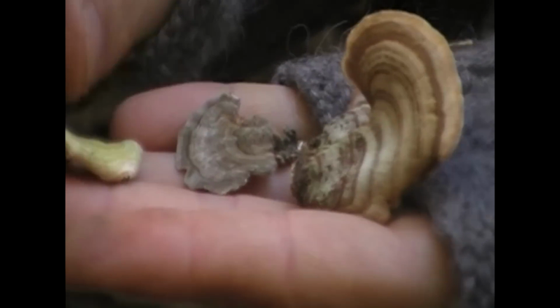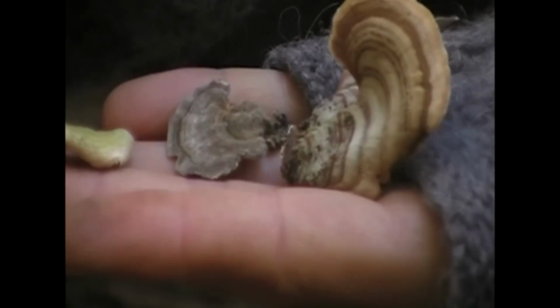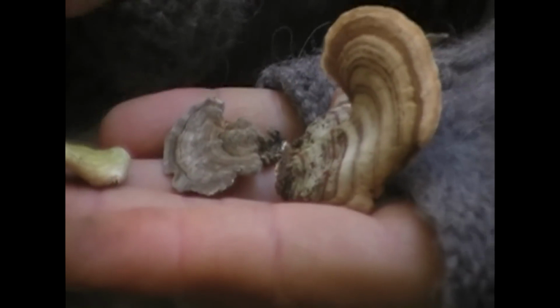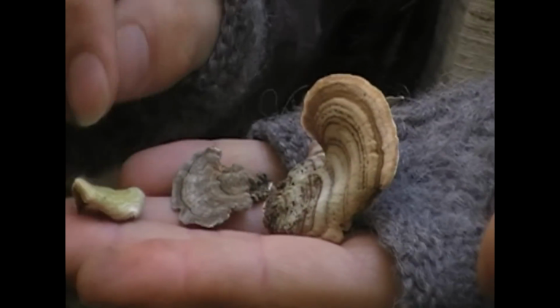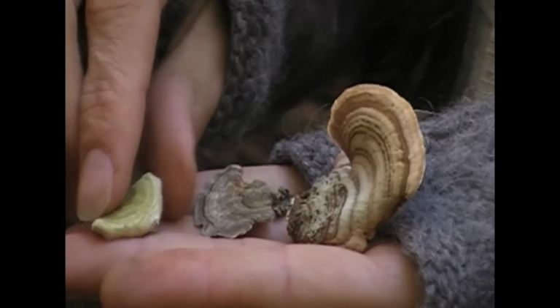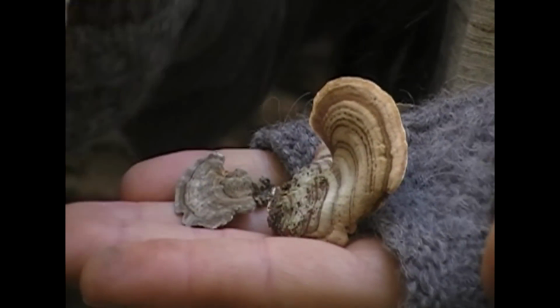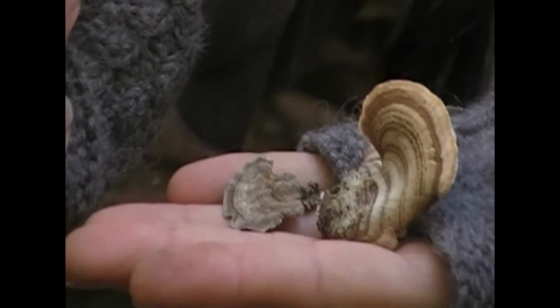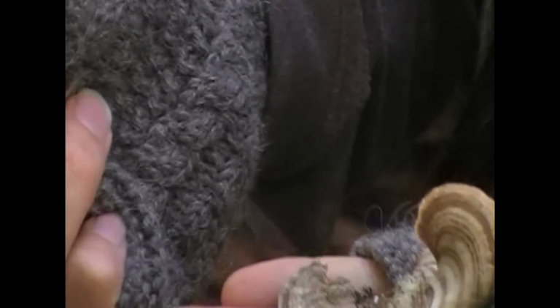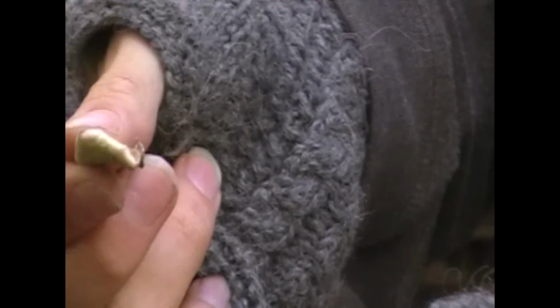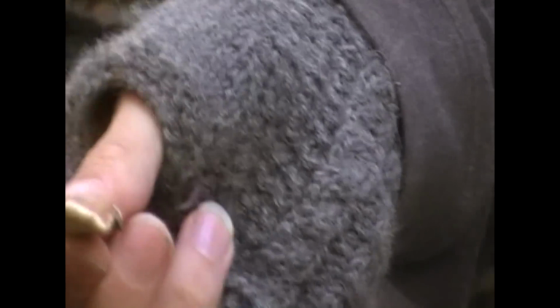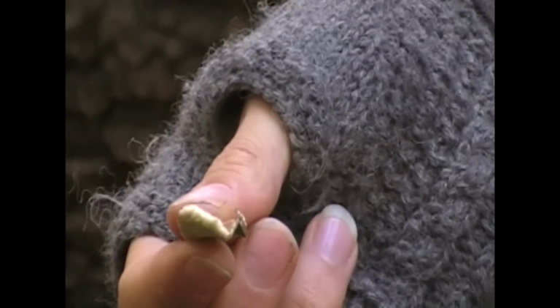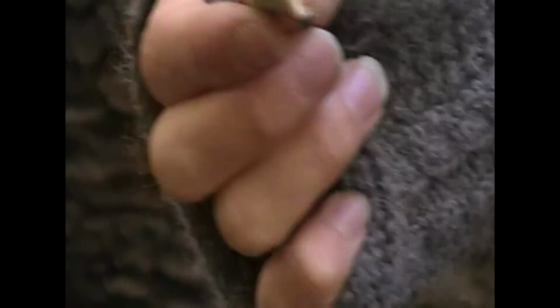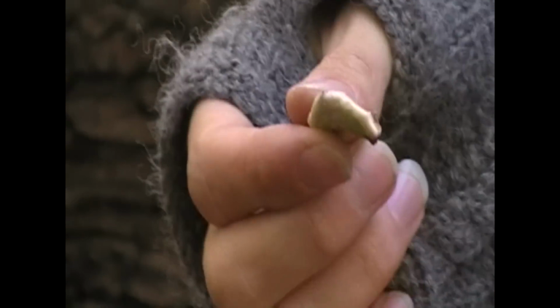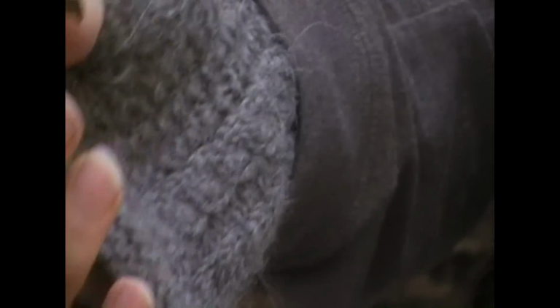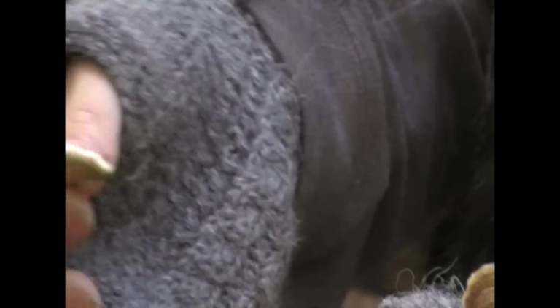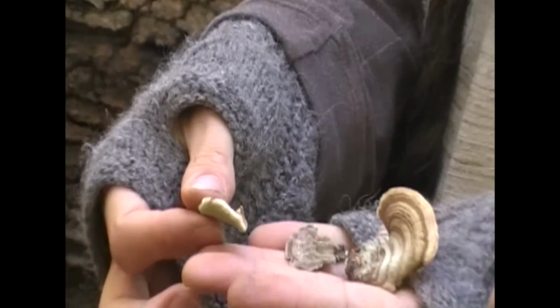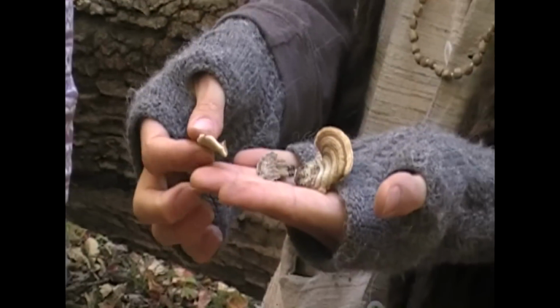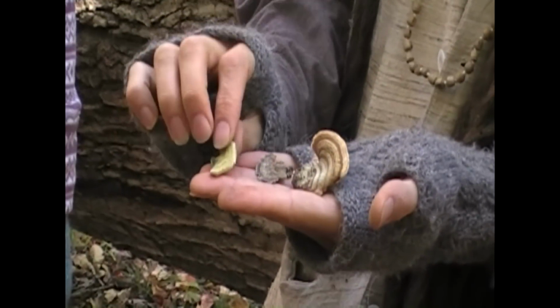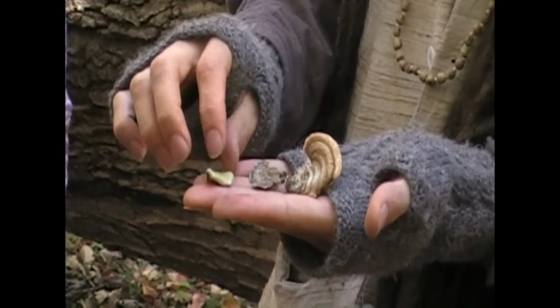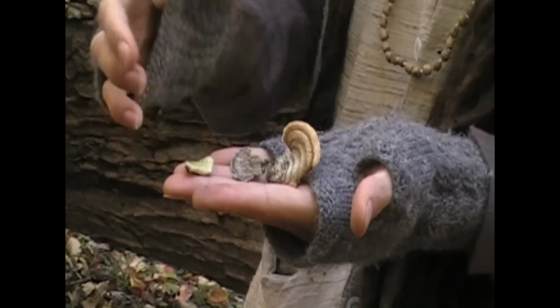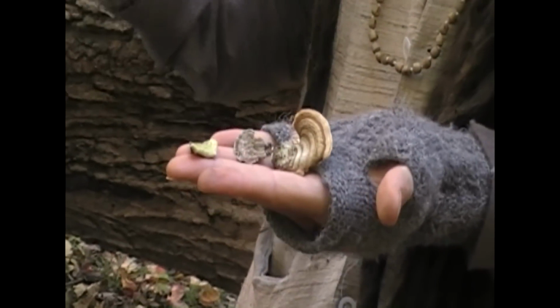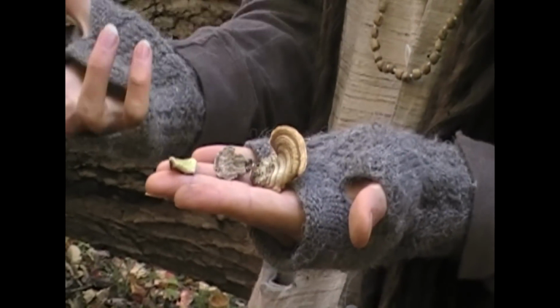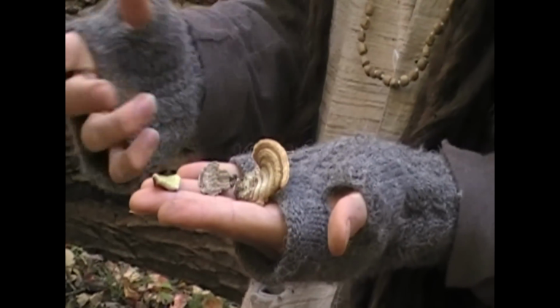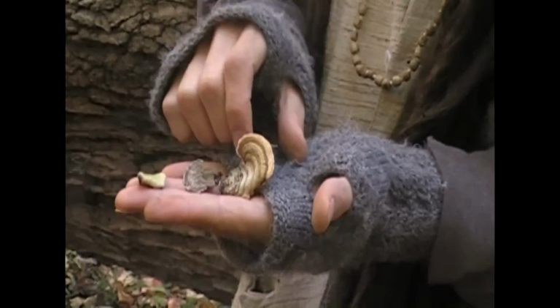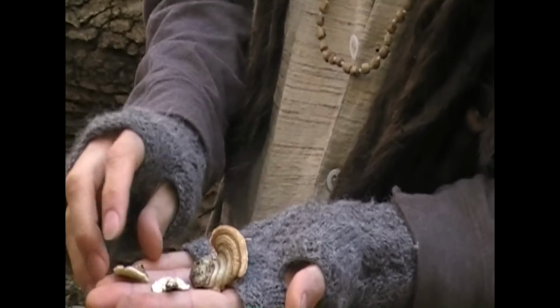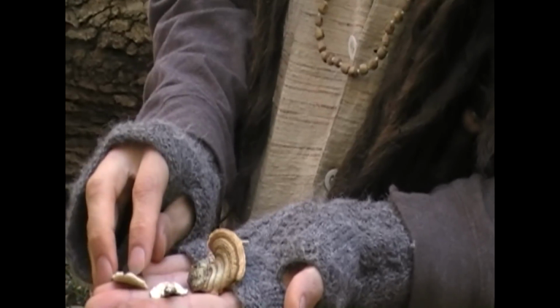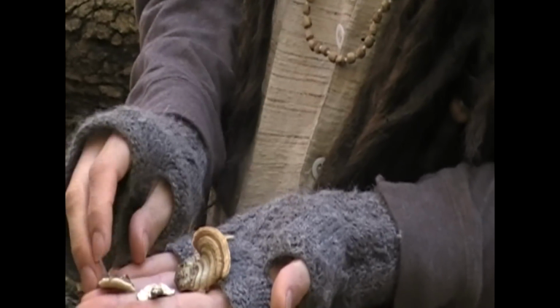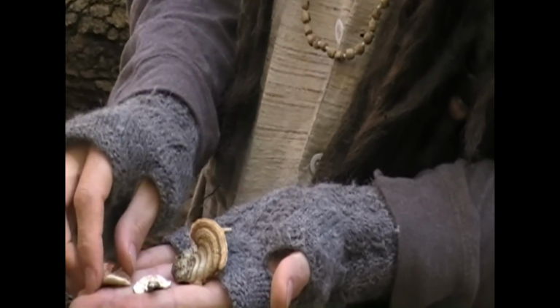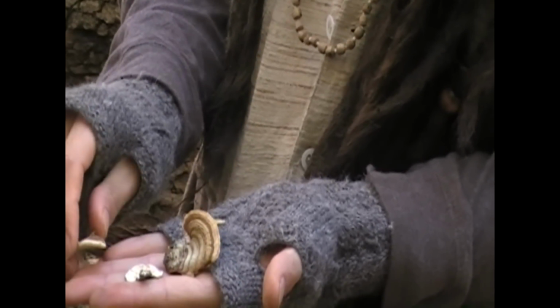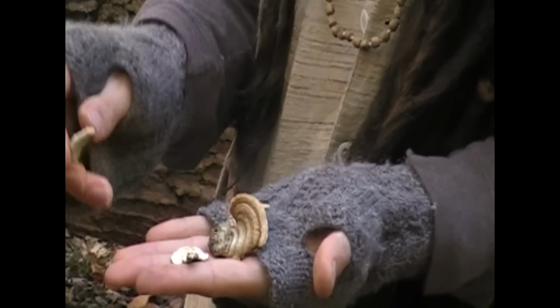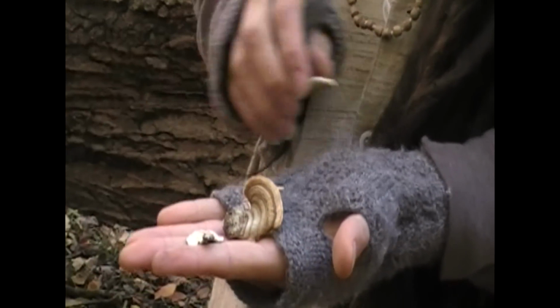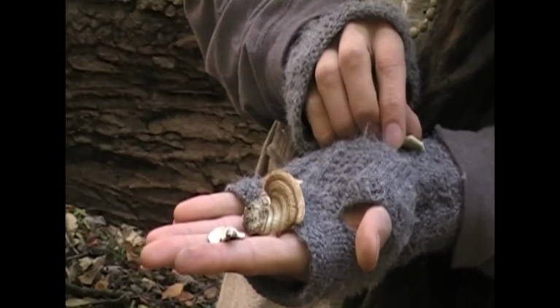That does not mean that if there was clinical research on this mushroom it wouldn't be just as medicinal for you — it's just that it's not verified yet. So the first one has teeth, meaning it's not the turkey tail.